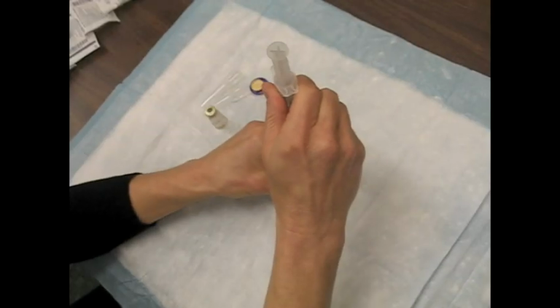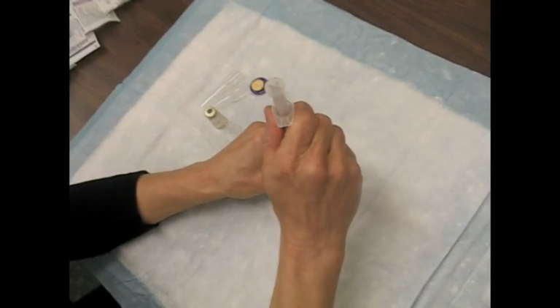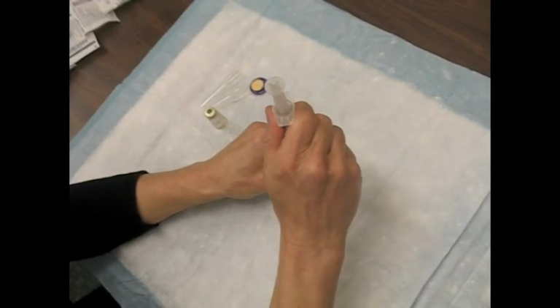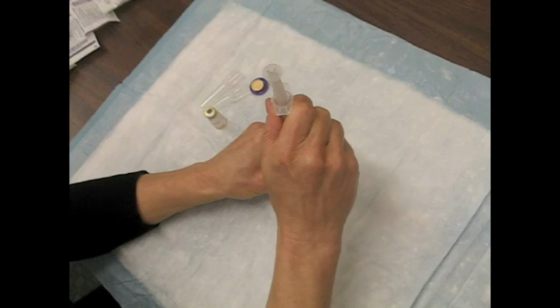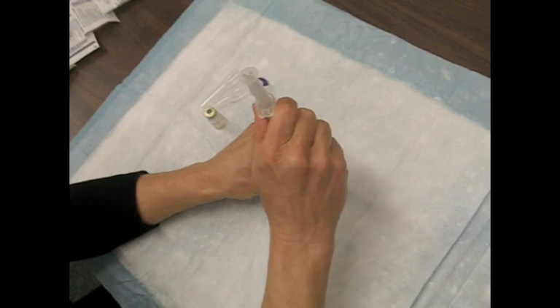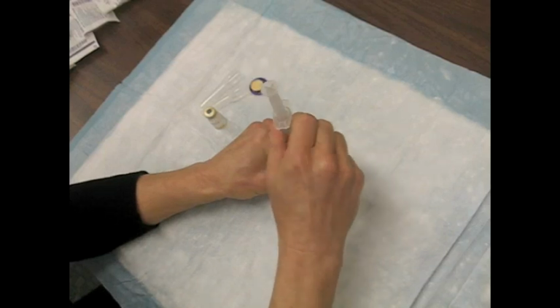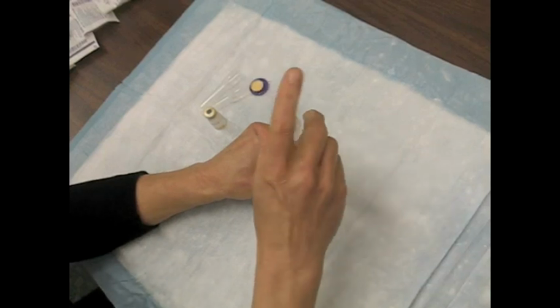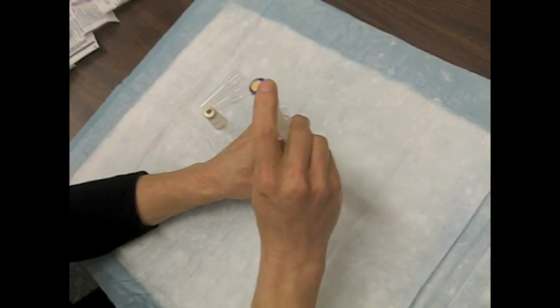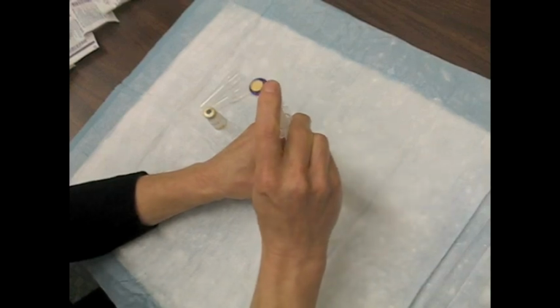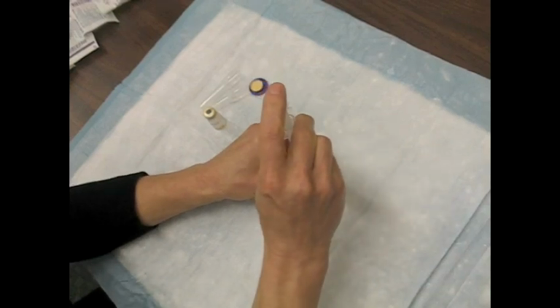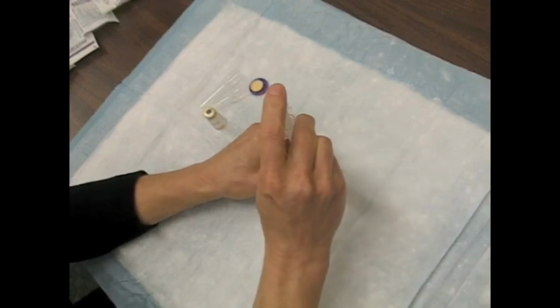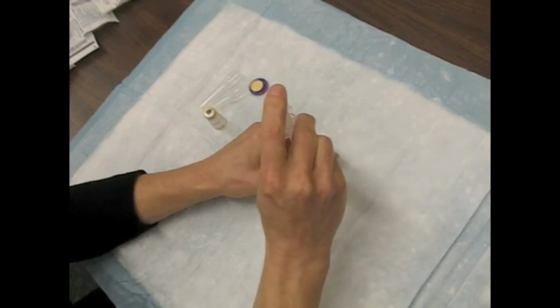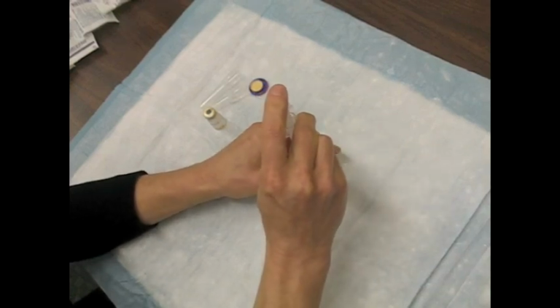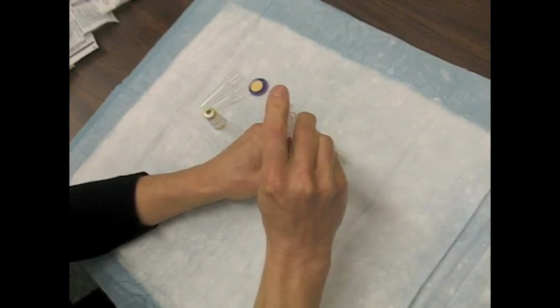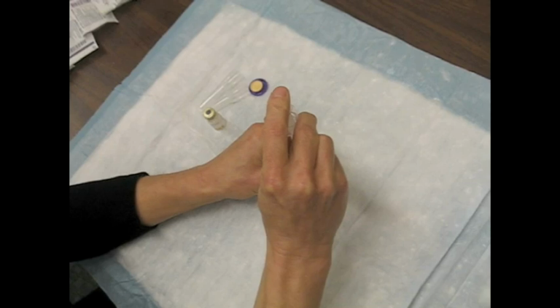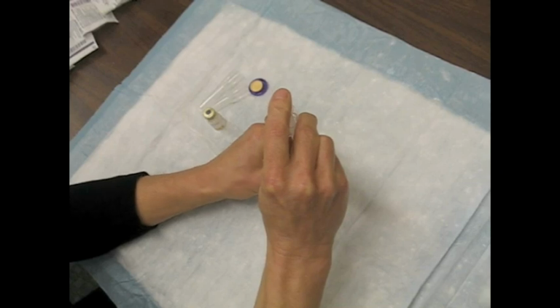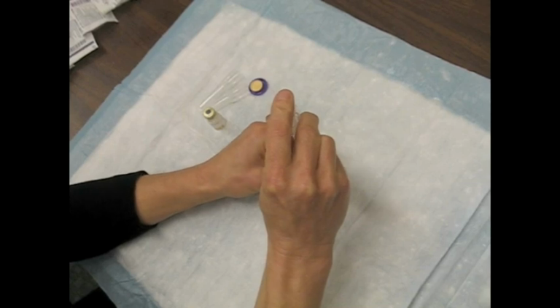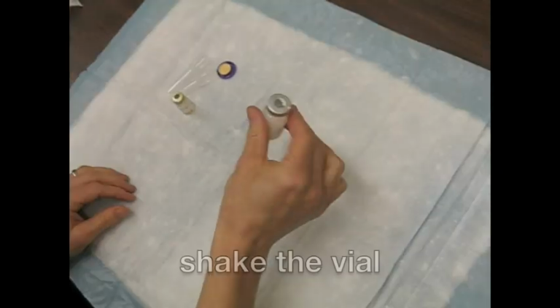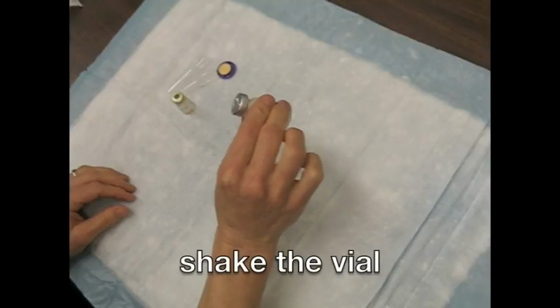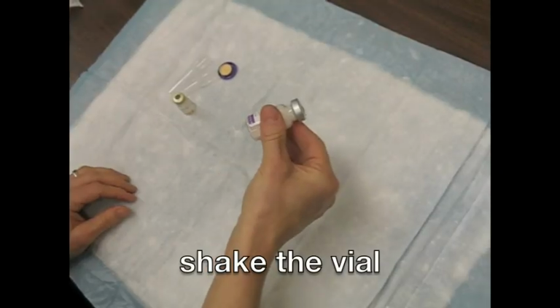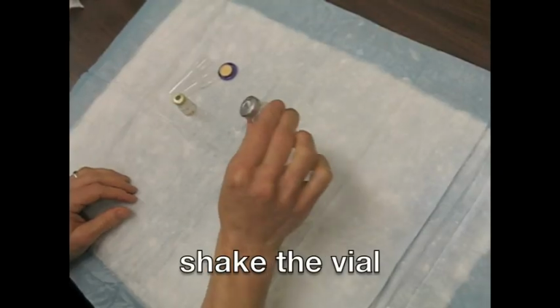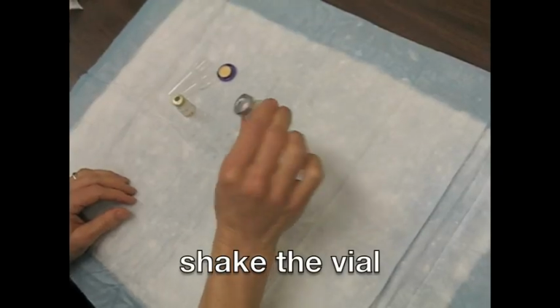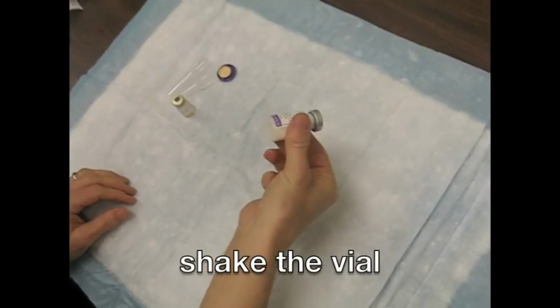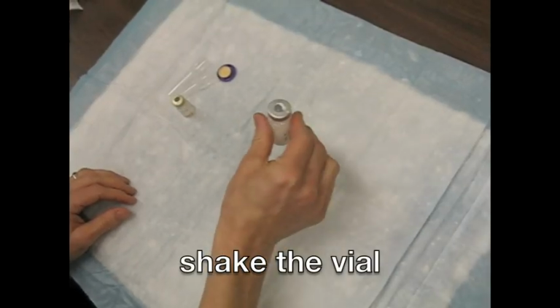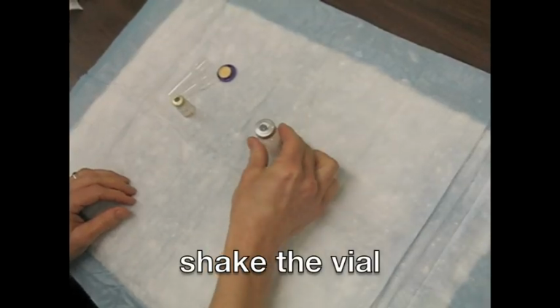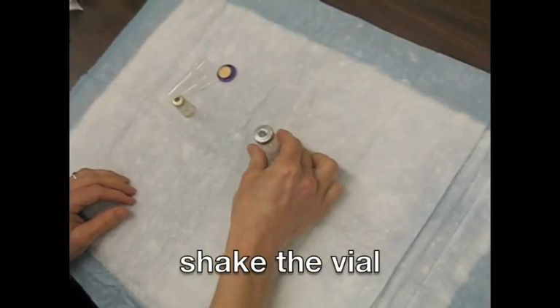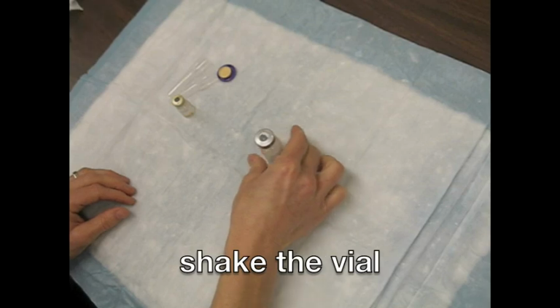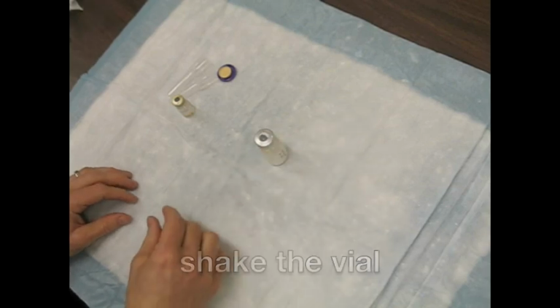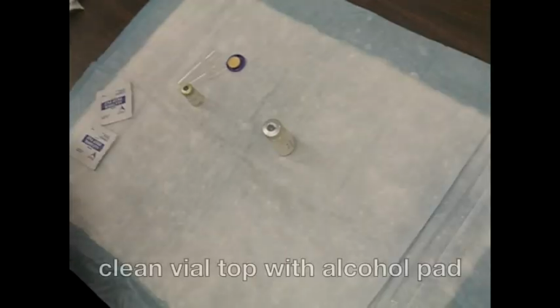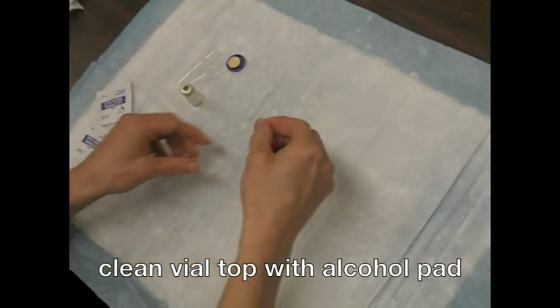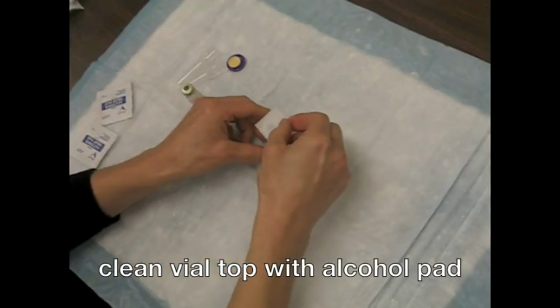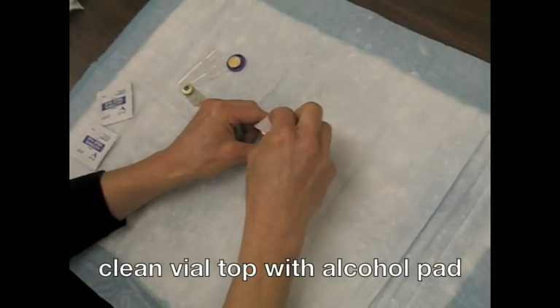For the second step of reconstitution, the adjuvant is injected into the vial containing the antigen suspension. The mixture should be well shaken. The mixed vaccine is a whitish emulsion. If any other variation is observed, discard the vaccine.